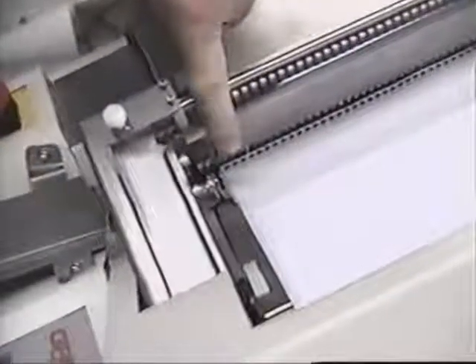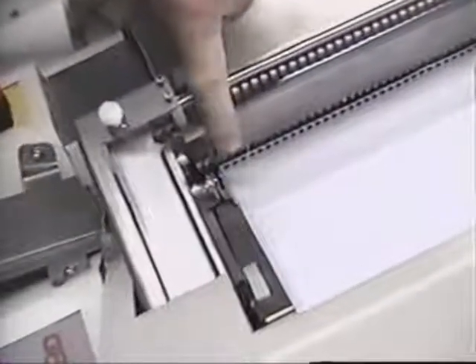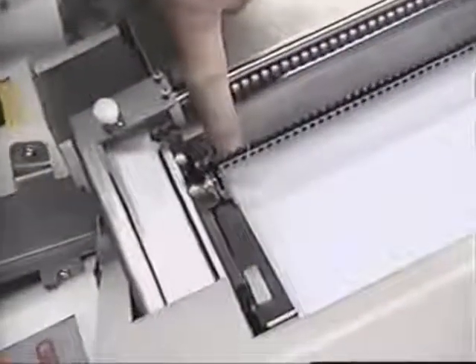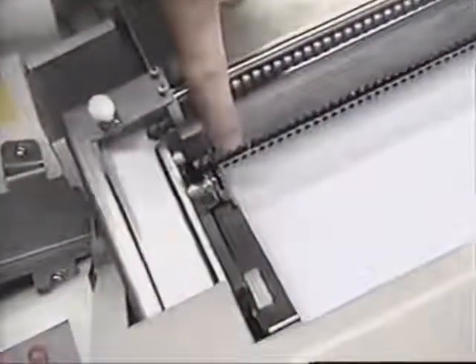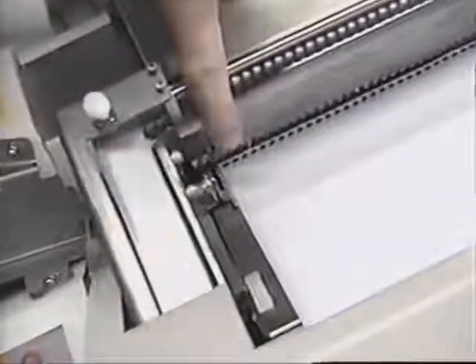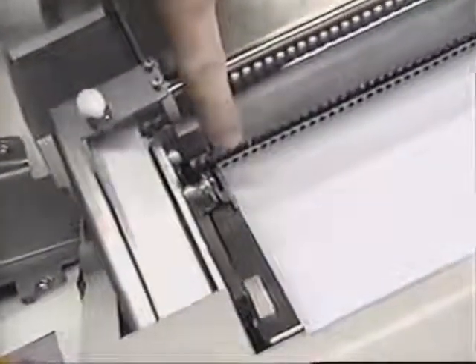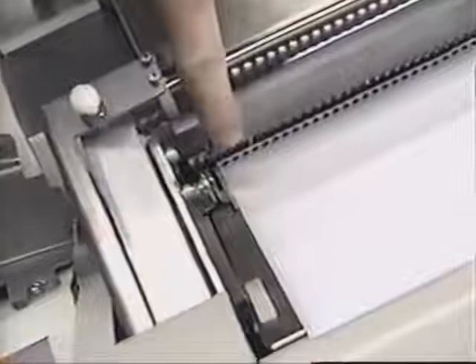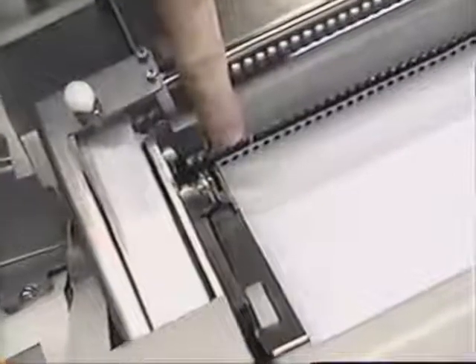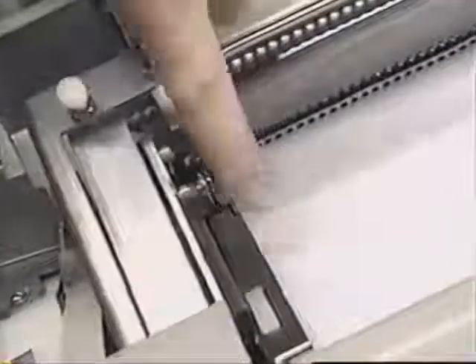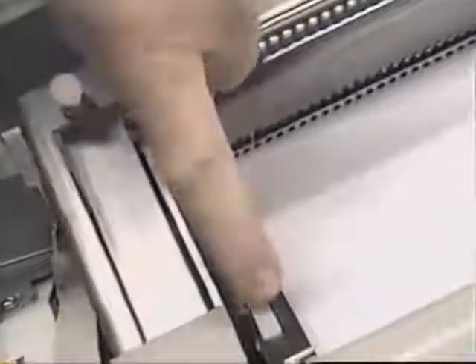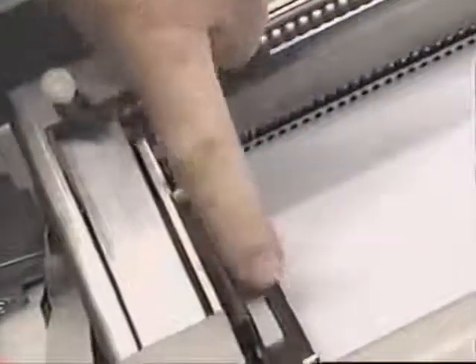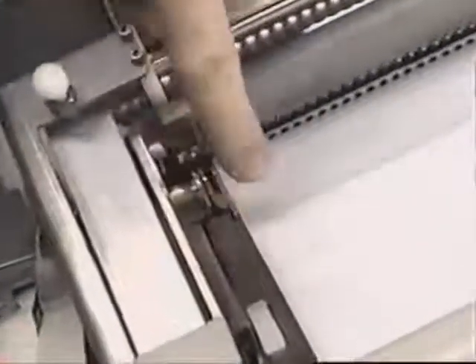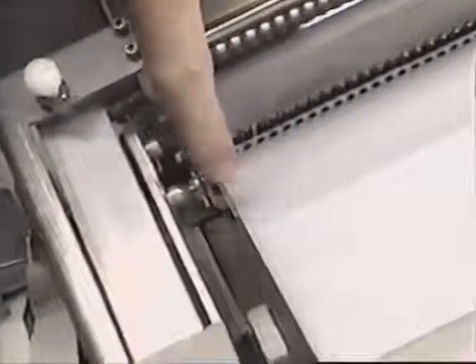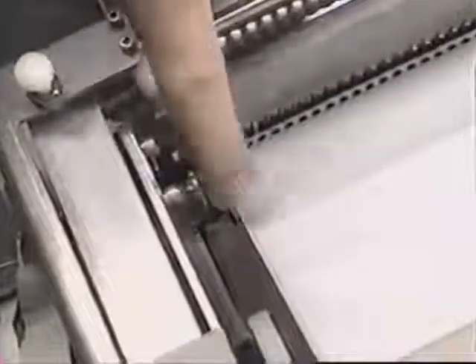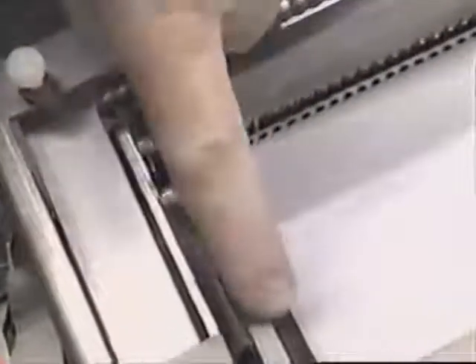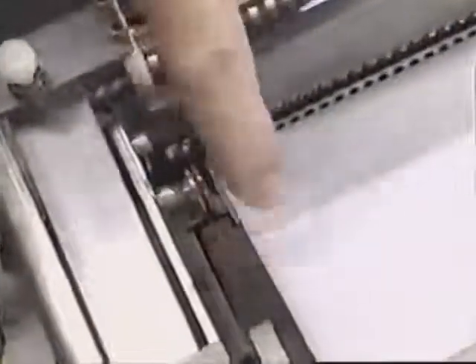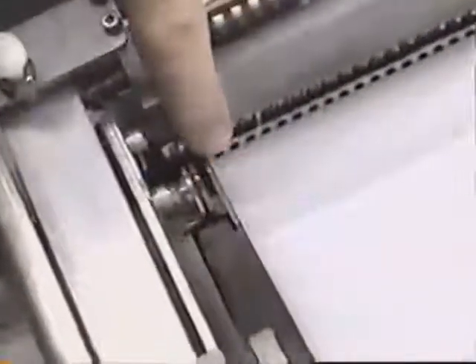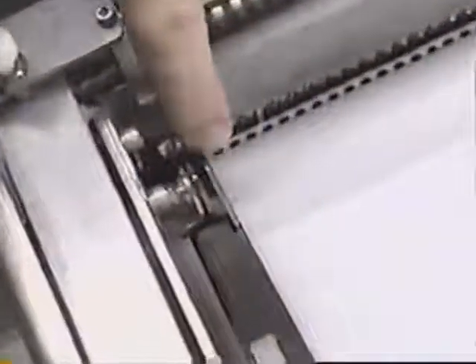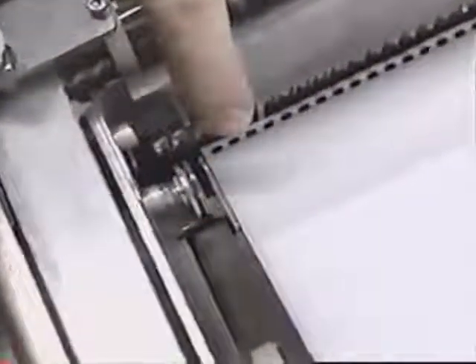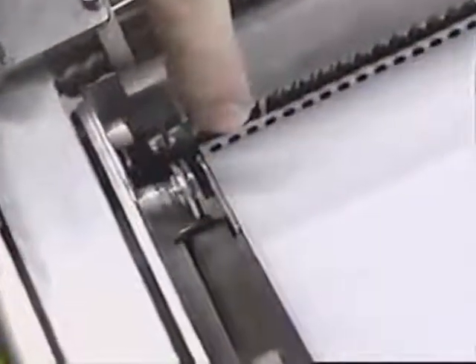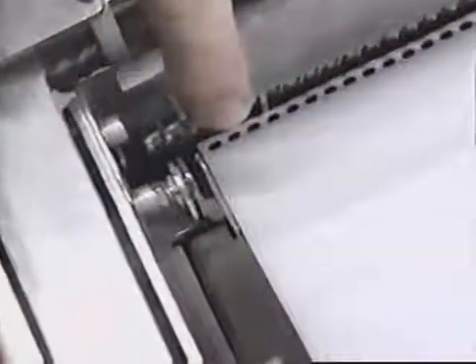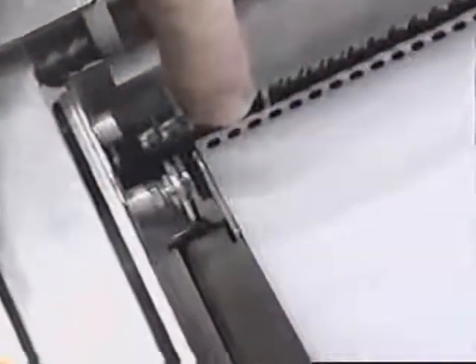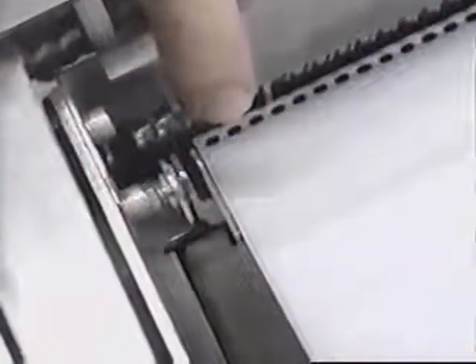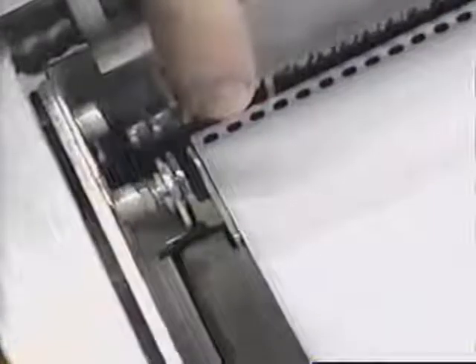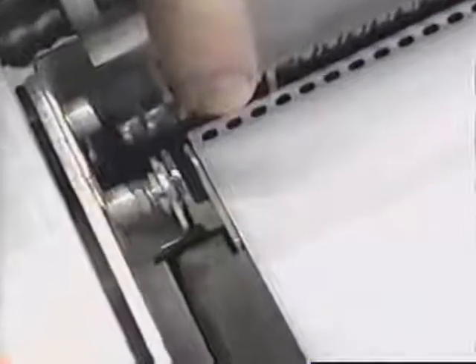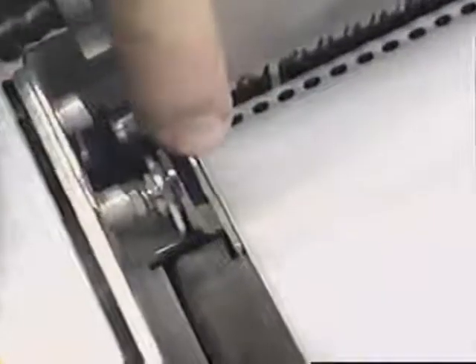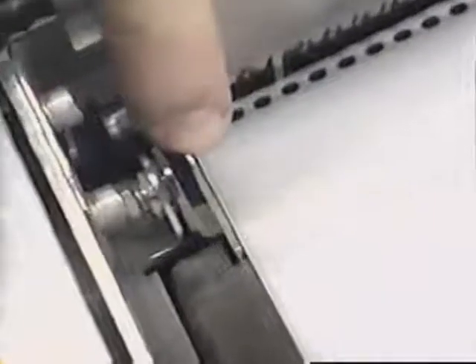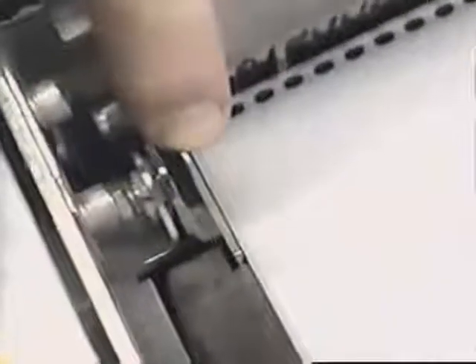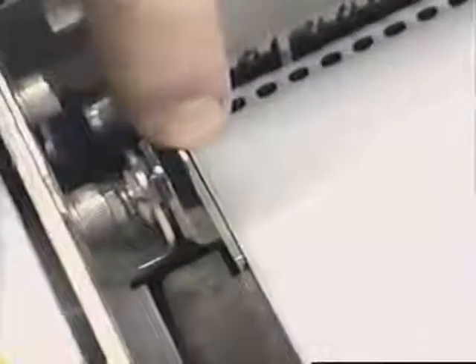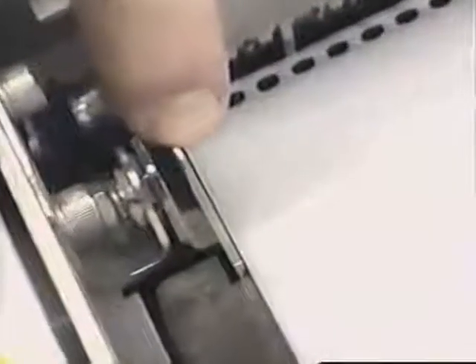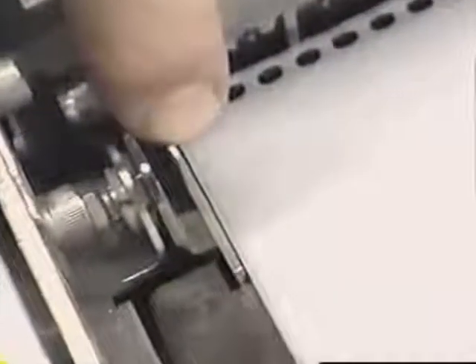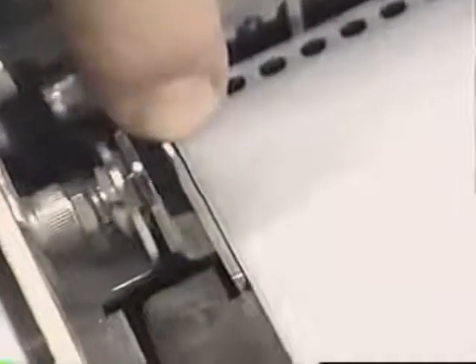Next, we will adjust the paper edge guide using the edge guide adjusting knob. Adjust the document stop so the holes in the sheet are unobstructed by the fingers of the platen.